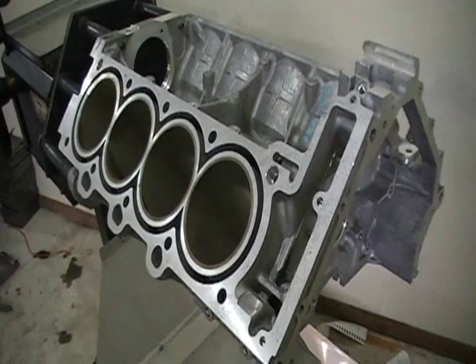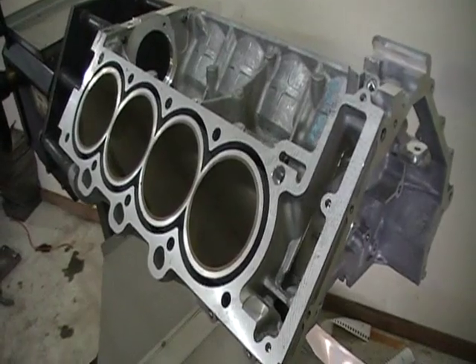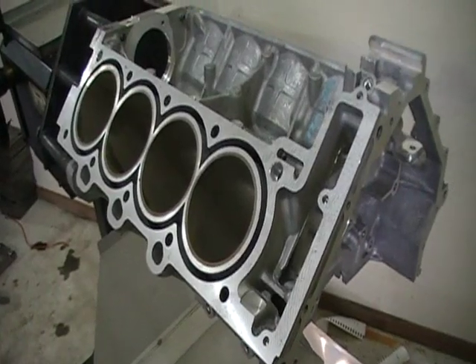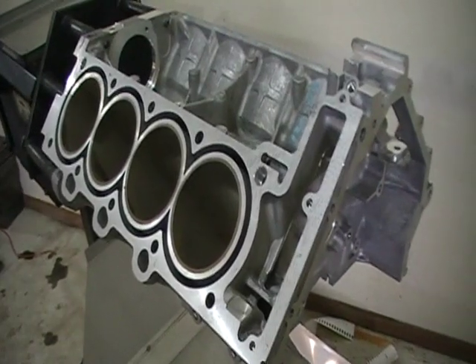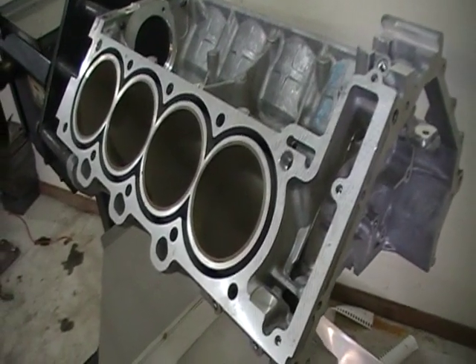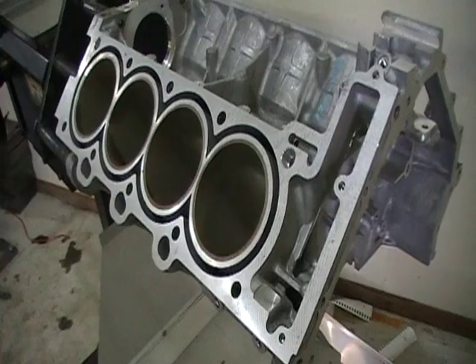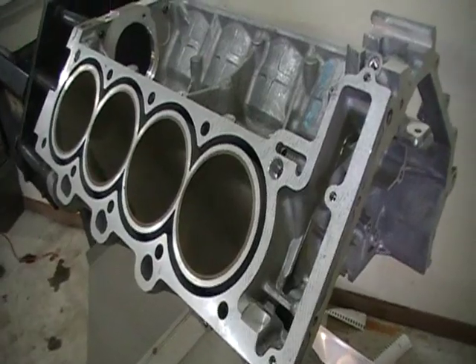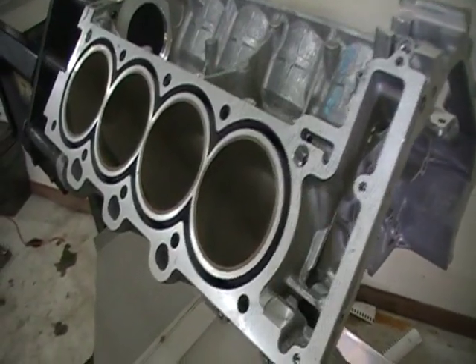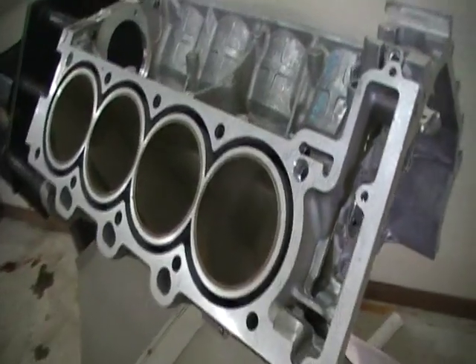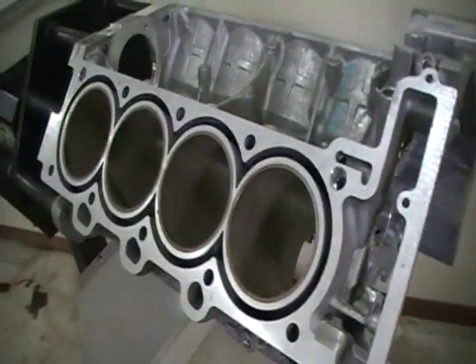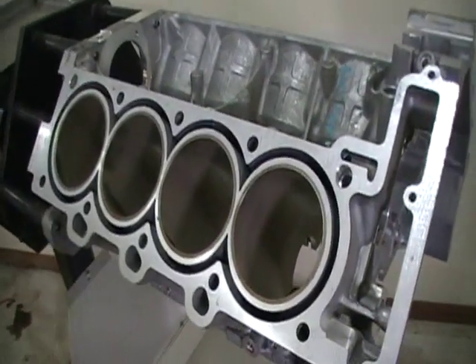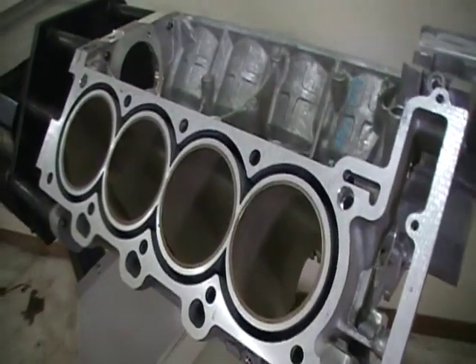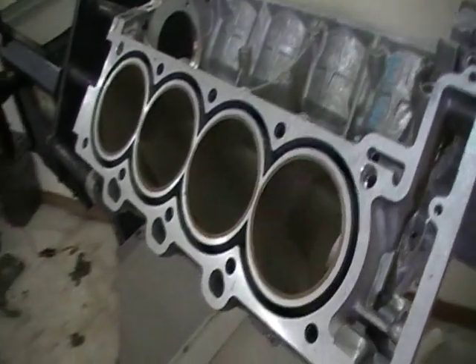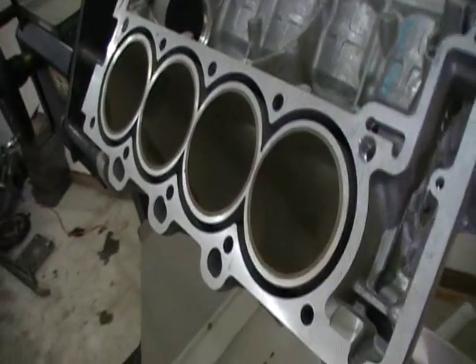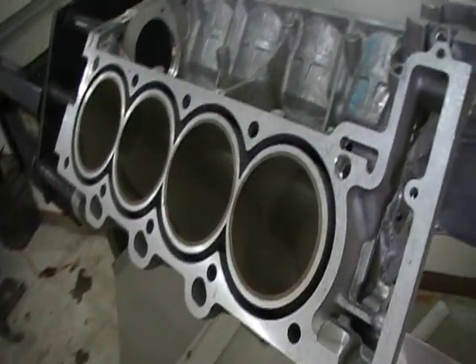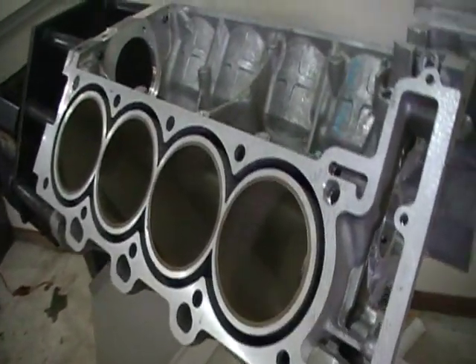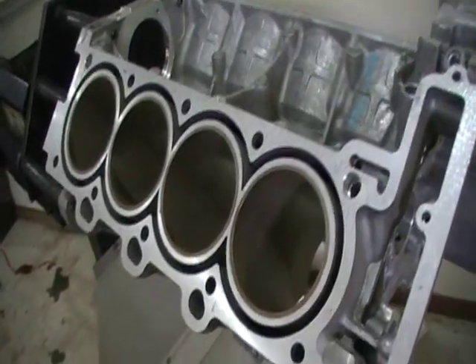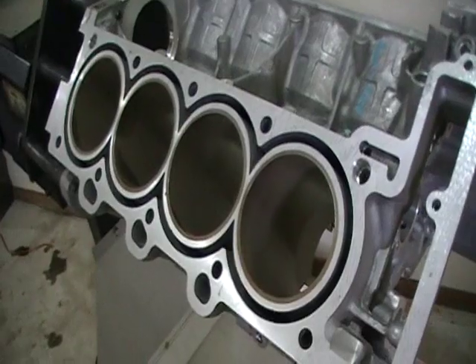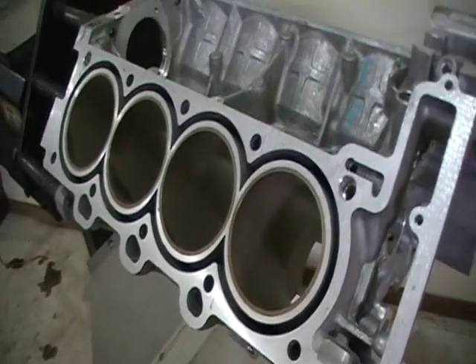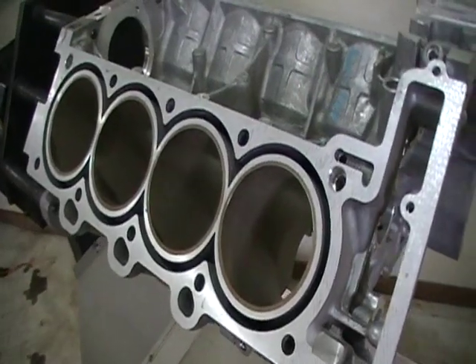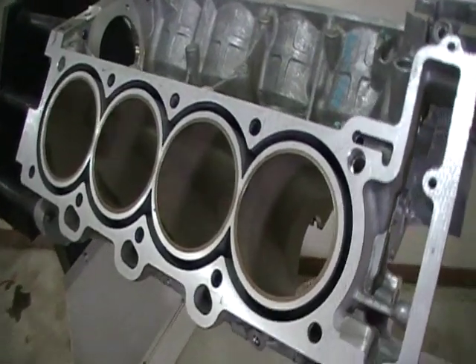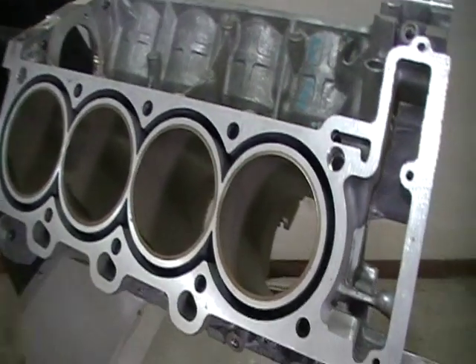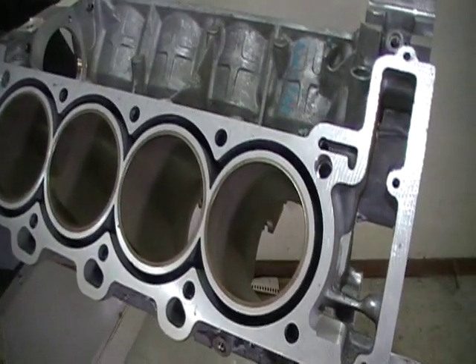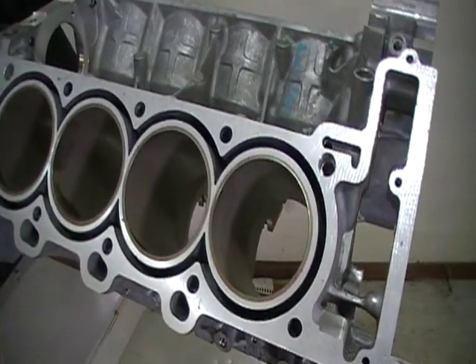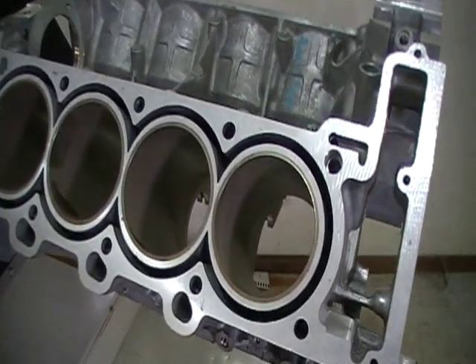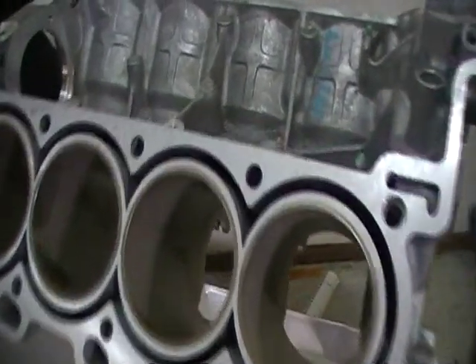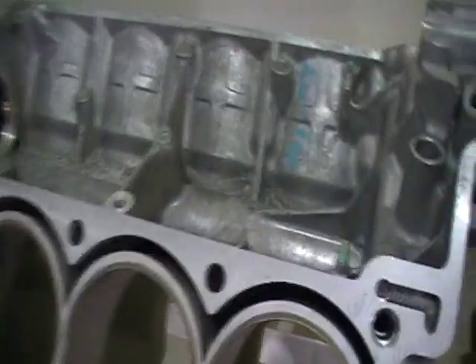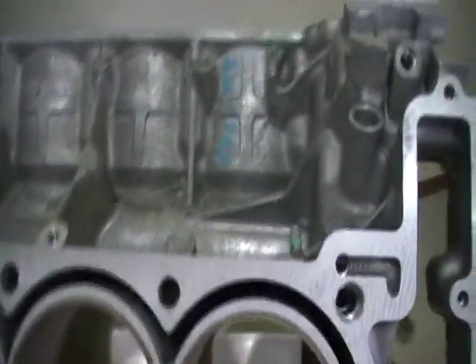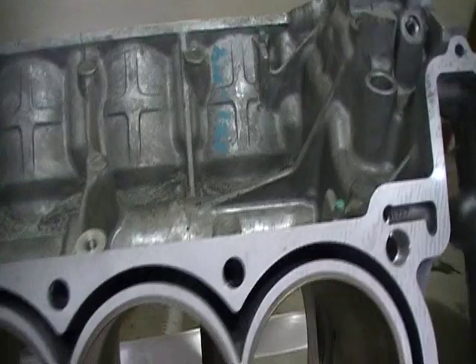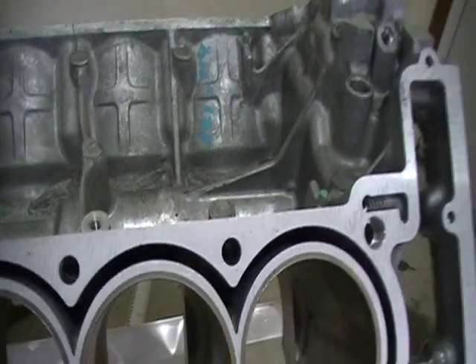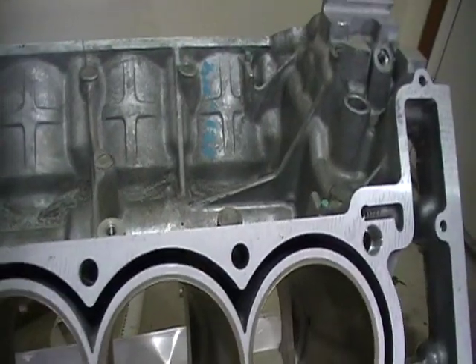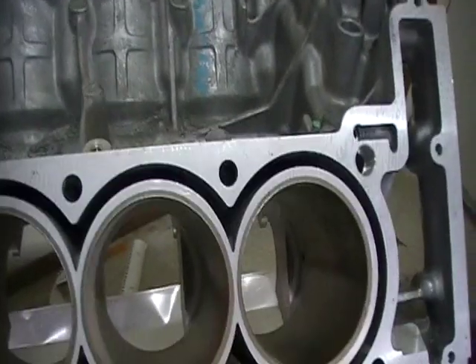The first thing you're going to want to do once you have the heads off is check for cracks. There's no point in putting time, effort, or money into an engine block if it's no good. Cracked blocks can't really be repaired properly, so don't even bother.